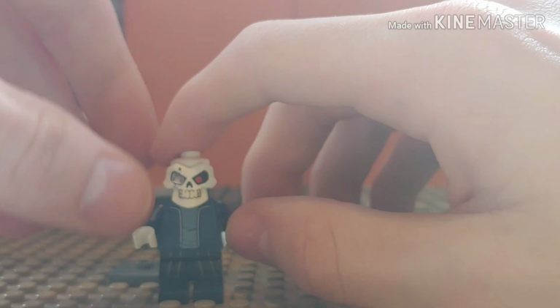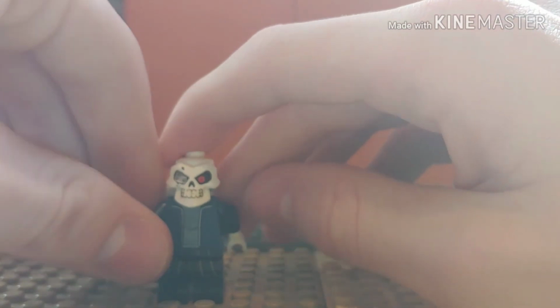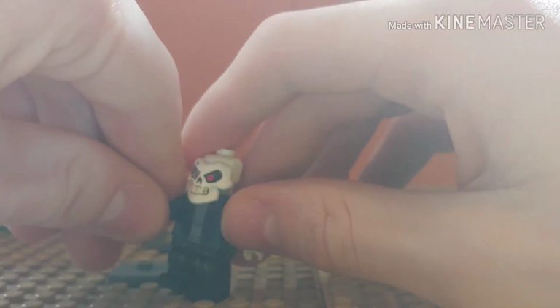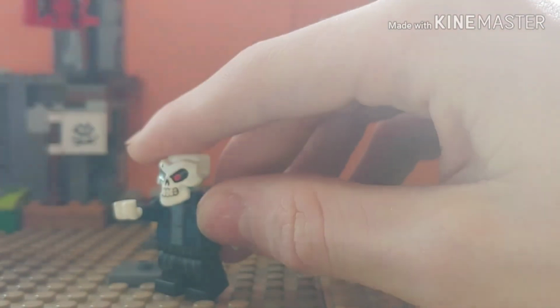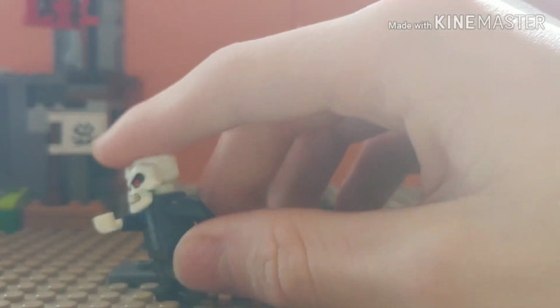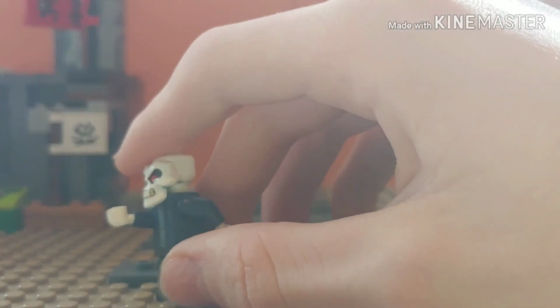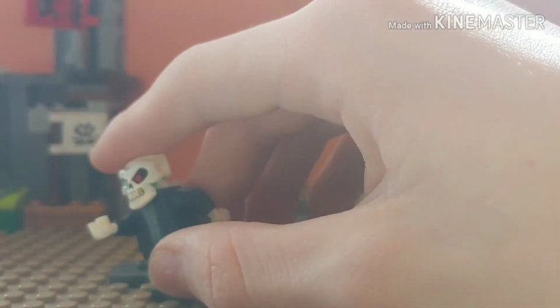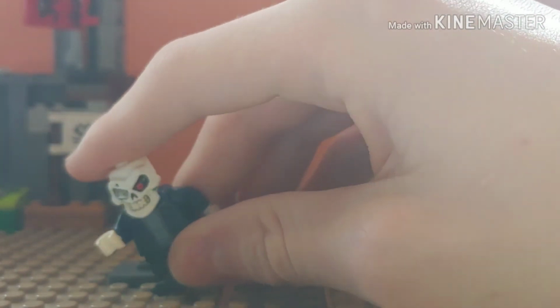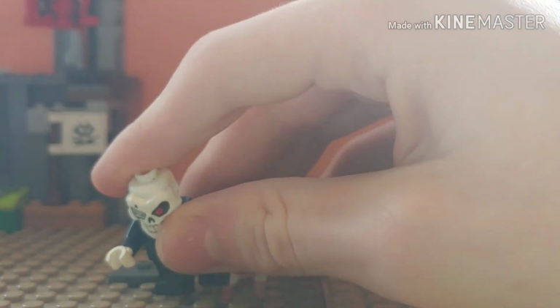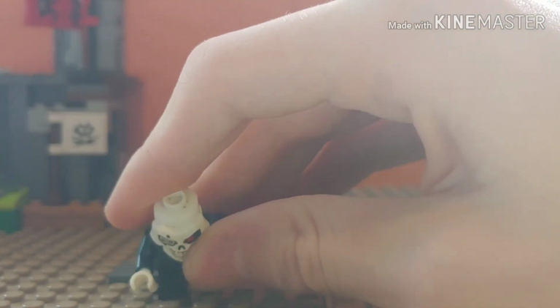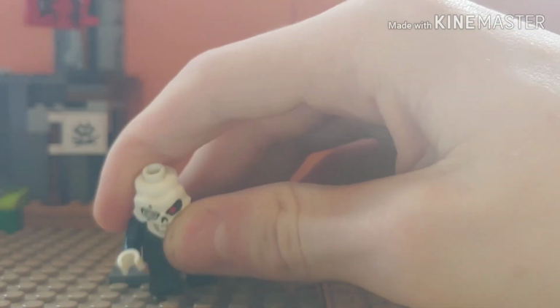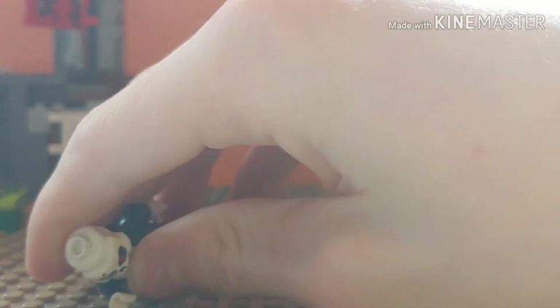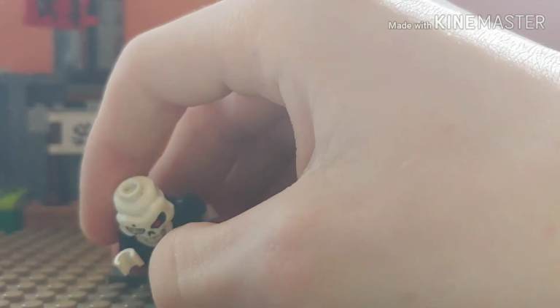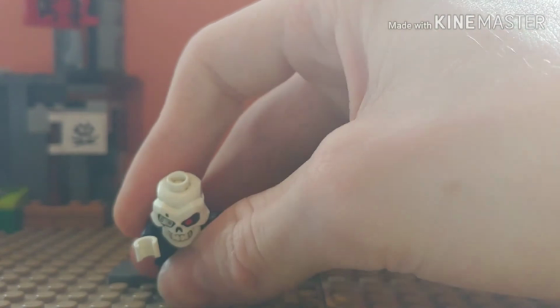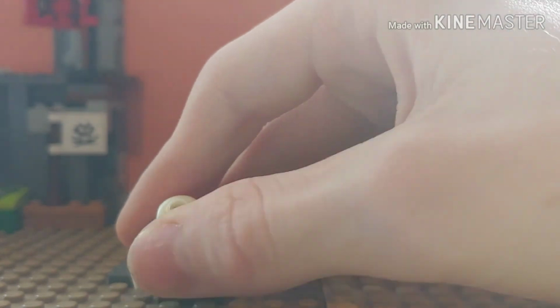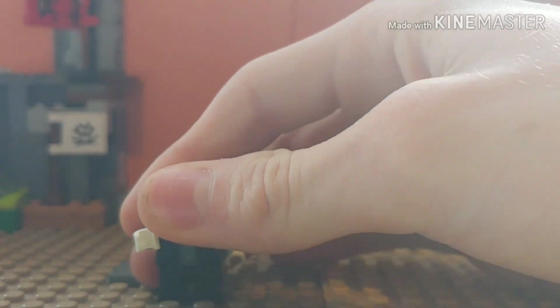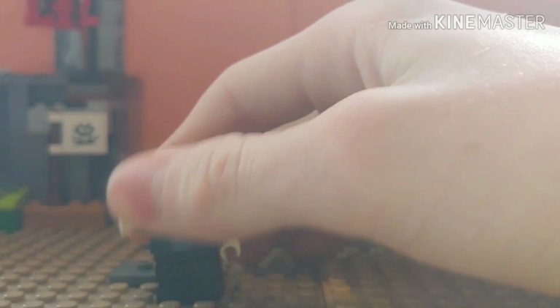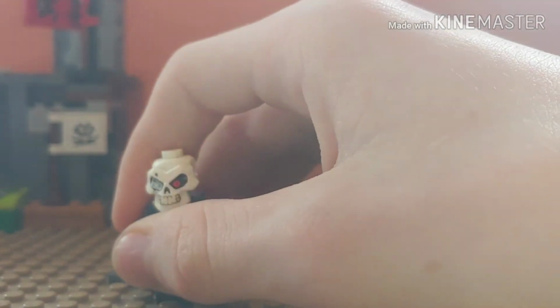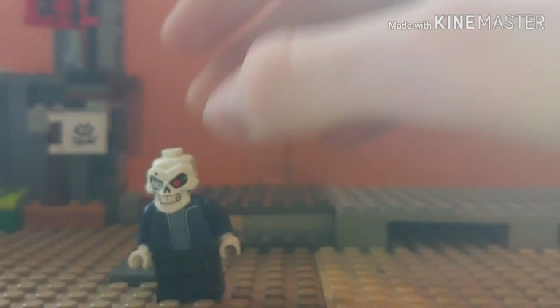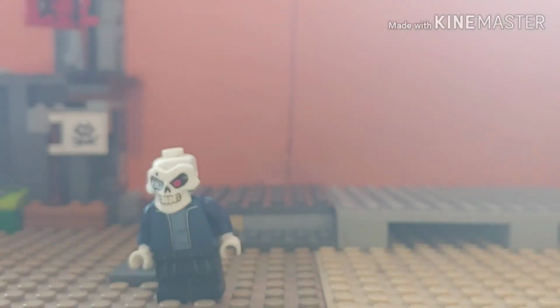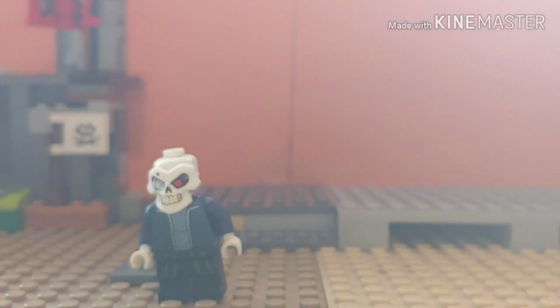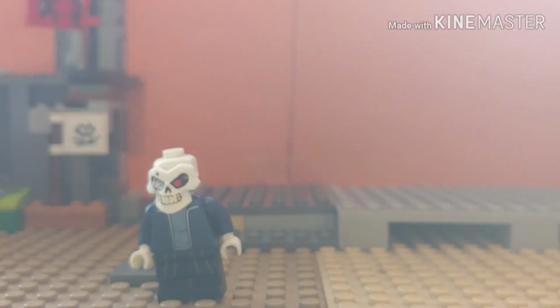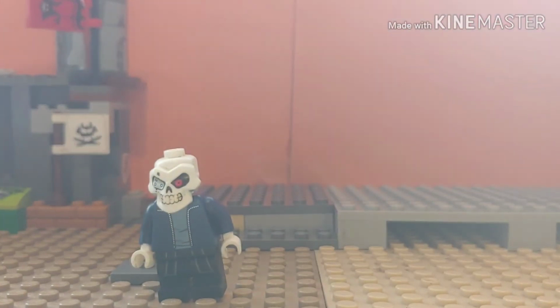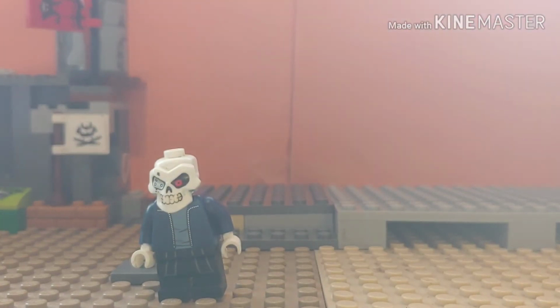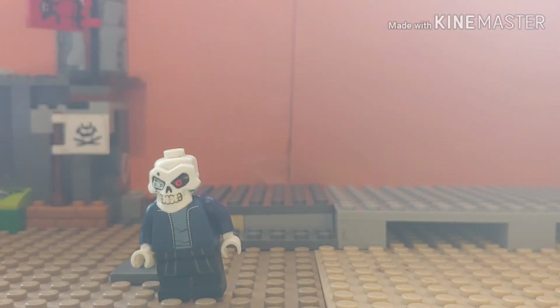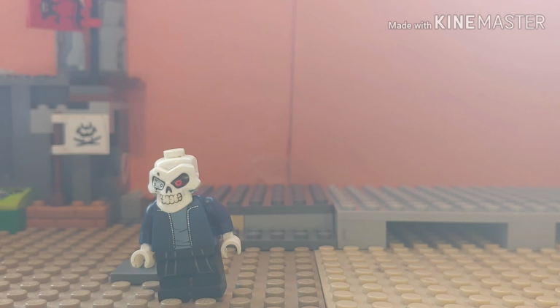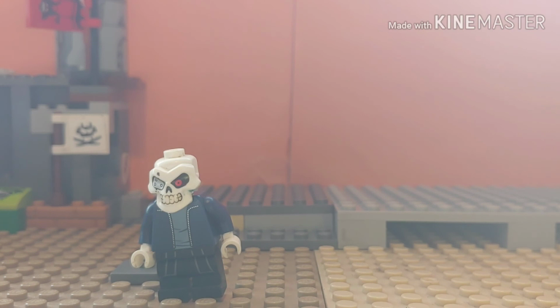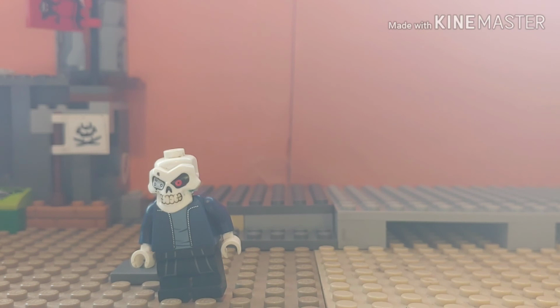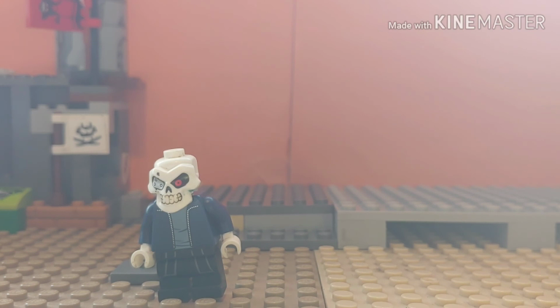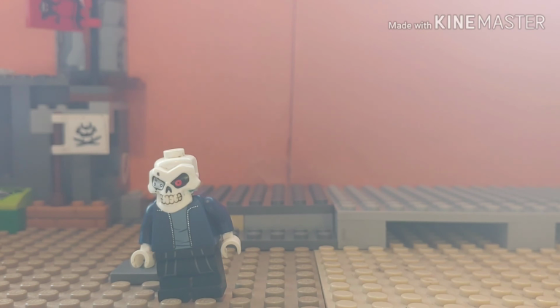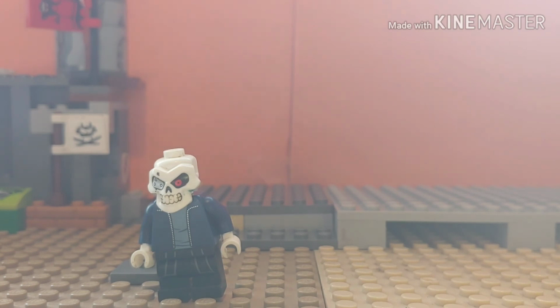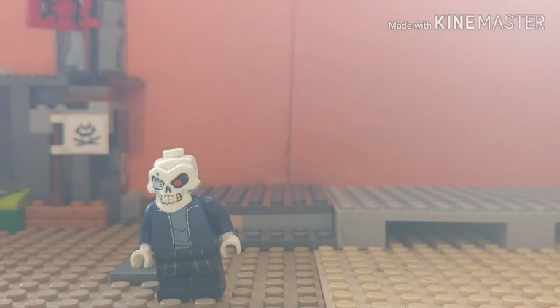So yeah, that's how you can build Sans. This side is going to get close, I think, in my opinion. Anyways, I hope you guys liked this video. Please like and subscribe, and I'll see you guys in the next video.